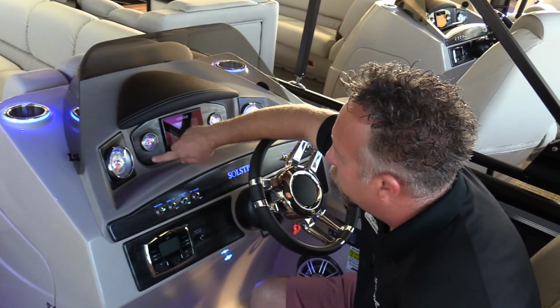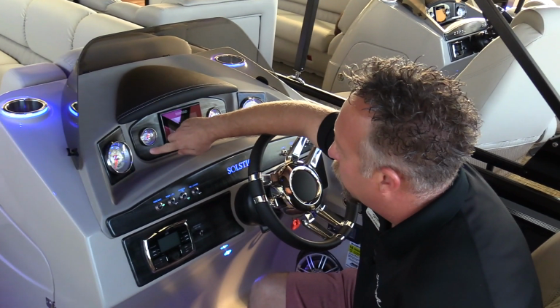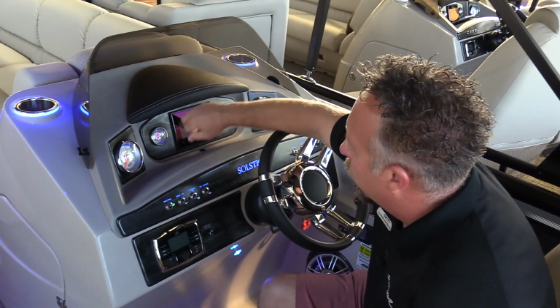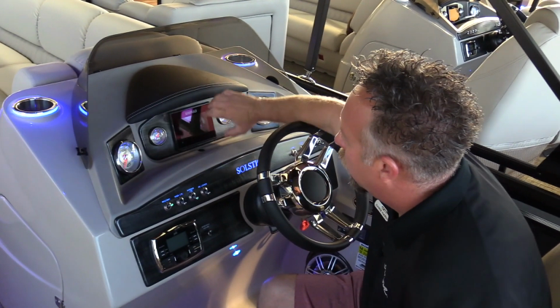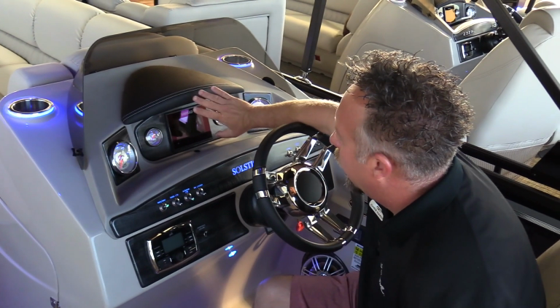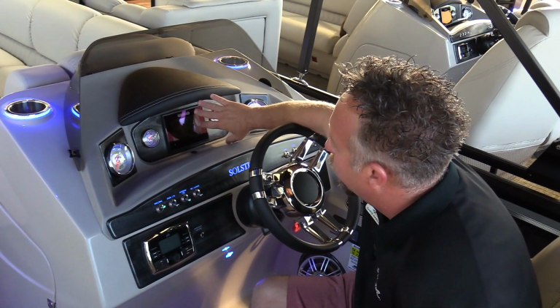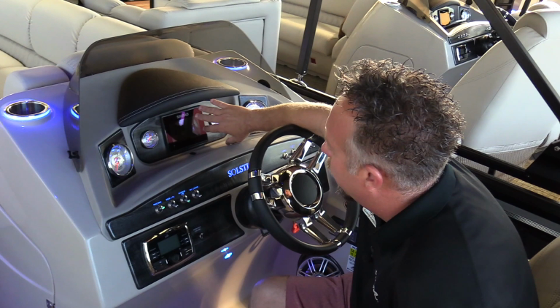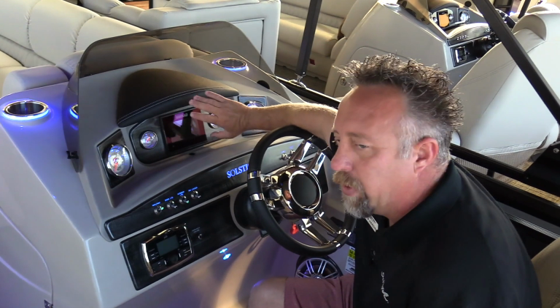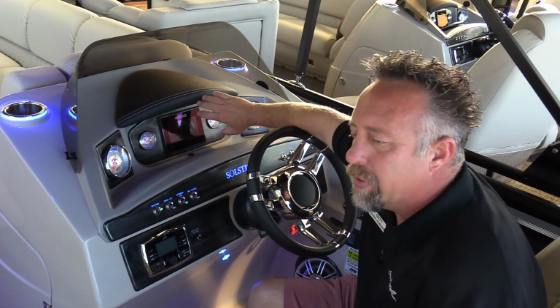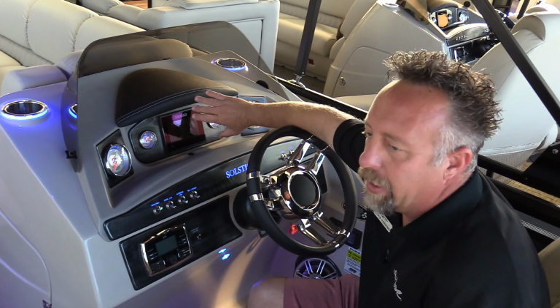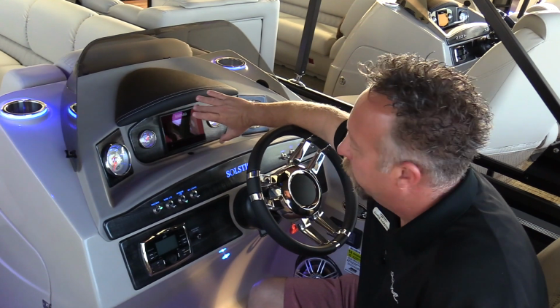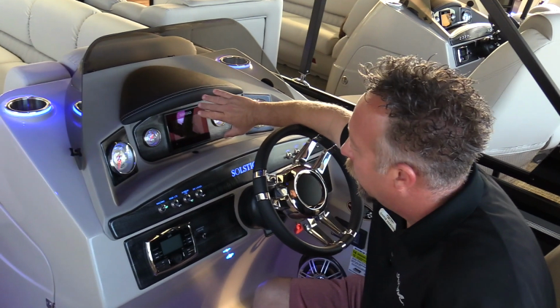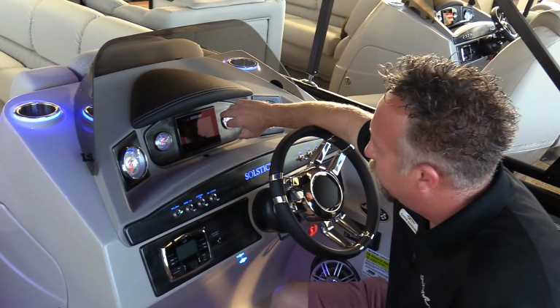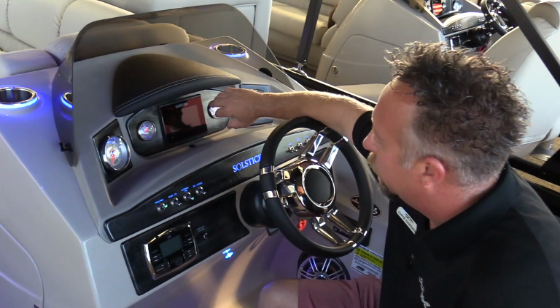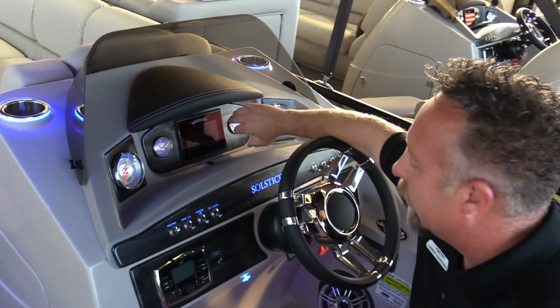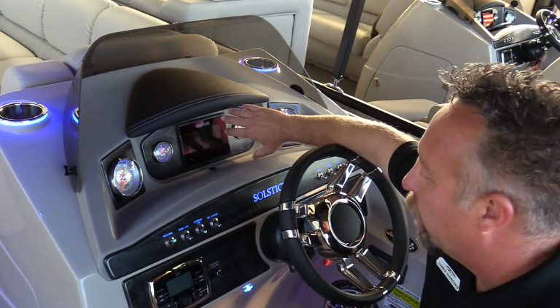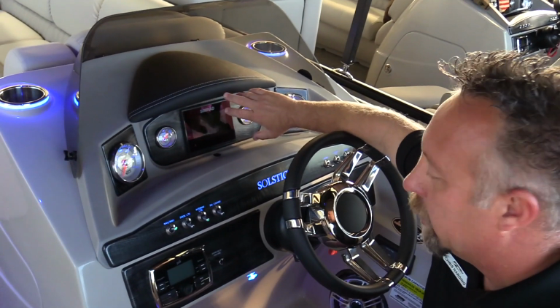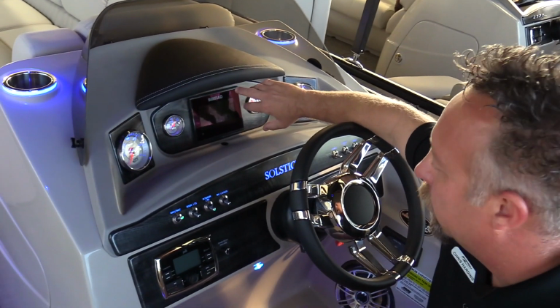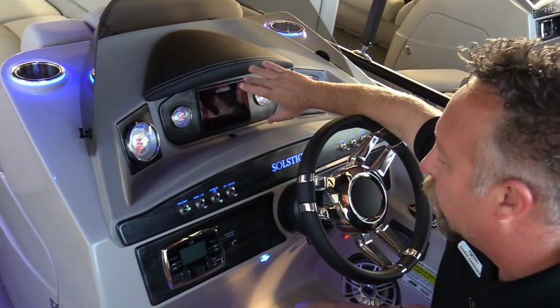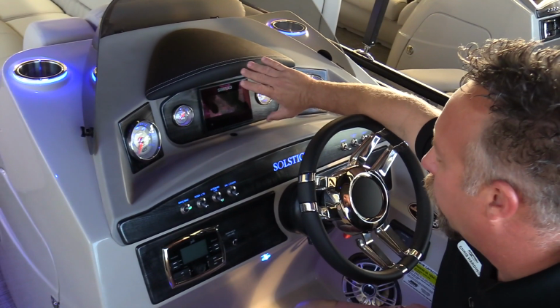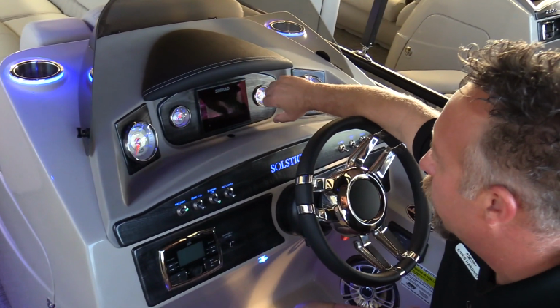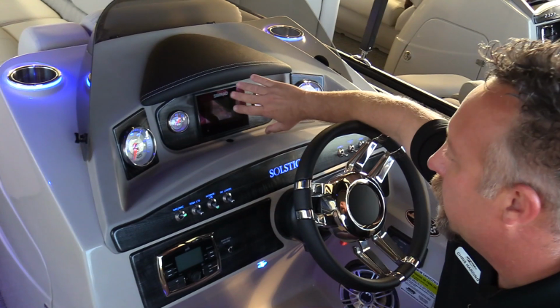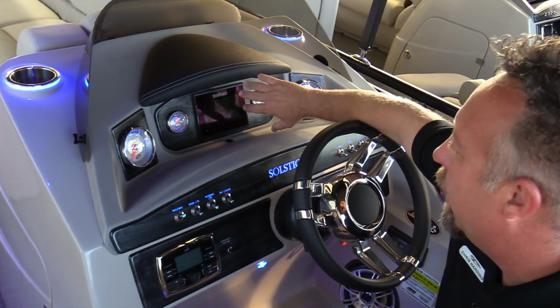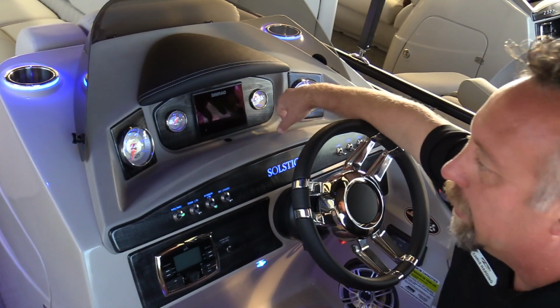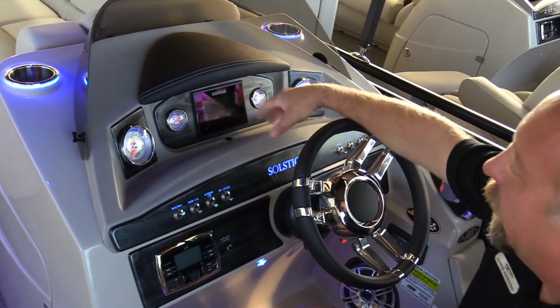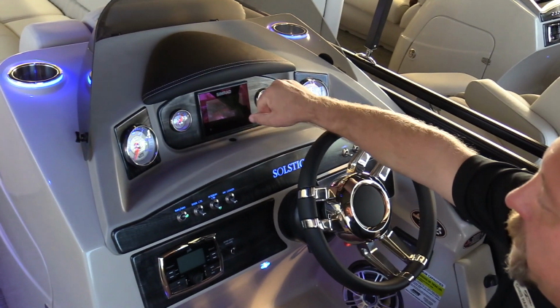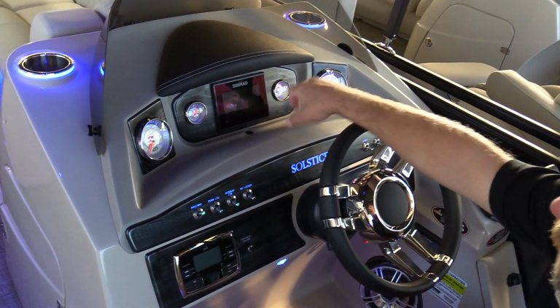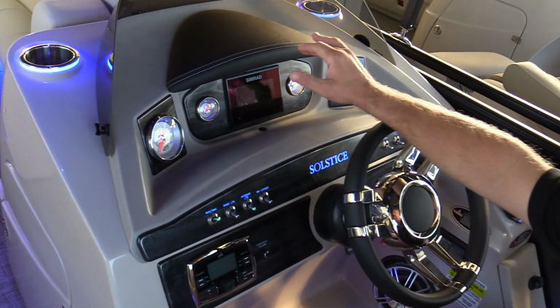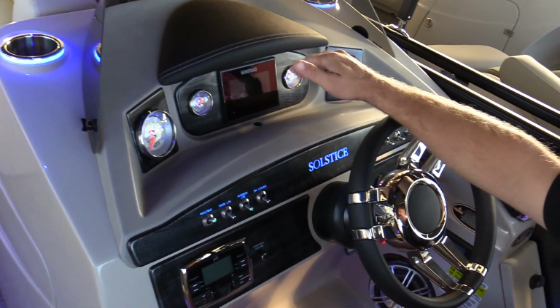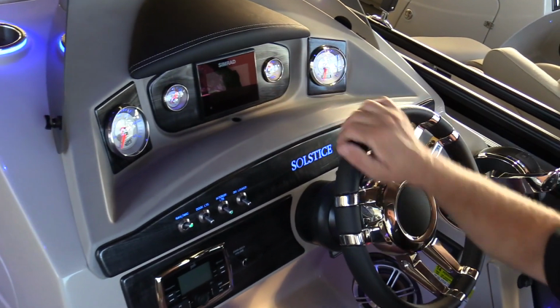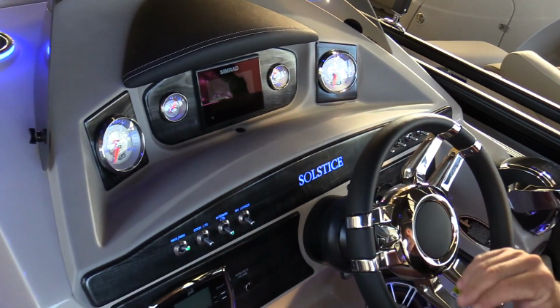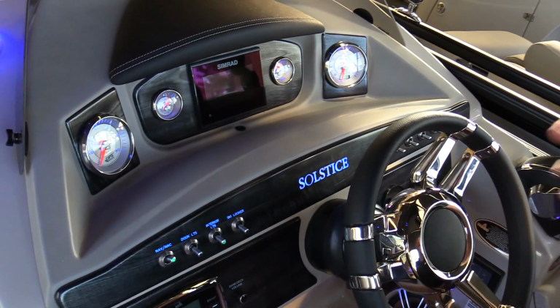GPS speedometer and a Simrad — we put a Simrad in all of our pontoons, doesn't matter whether it's a Solstice, Cruise, or whatever it is. We put a Simrad in it; it gives you depth, gives you a chart plotter, gives you everything you need.